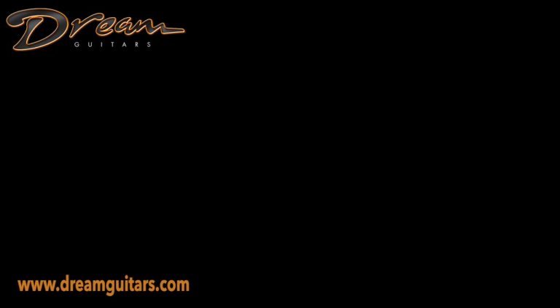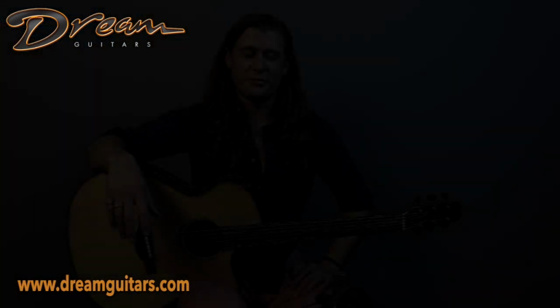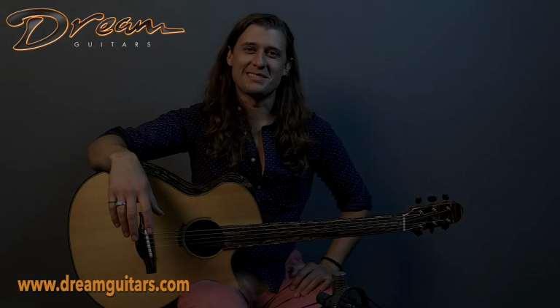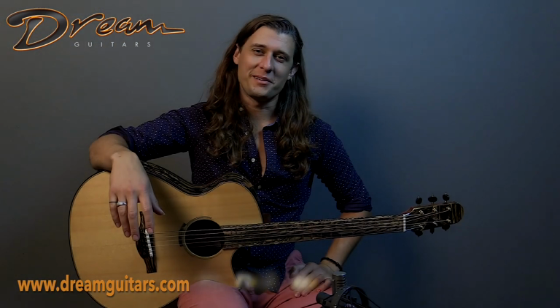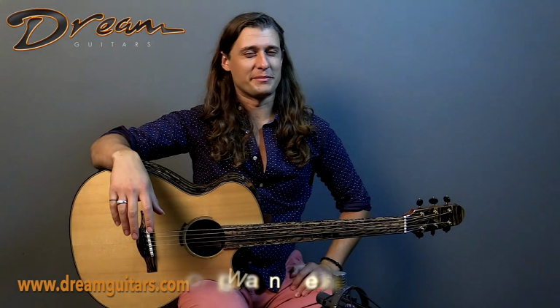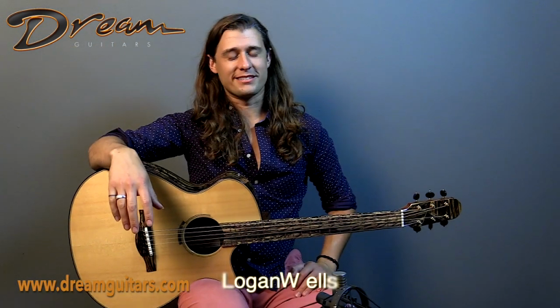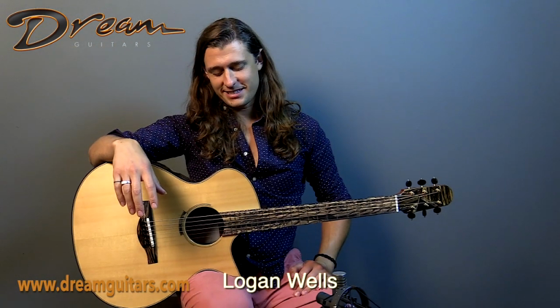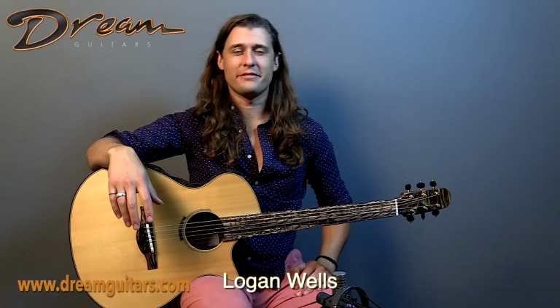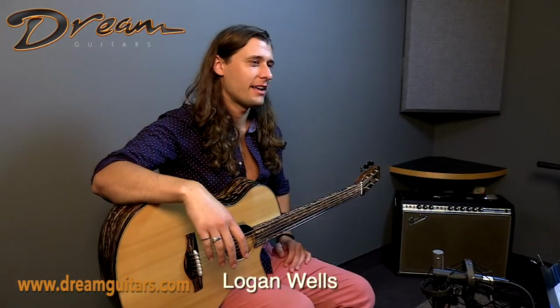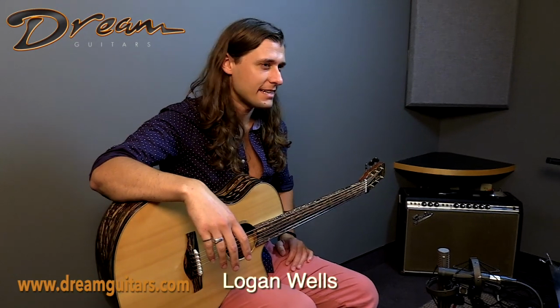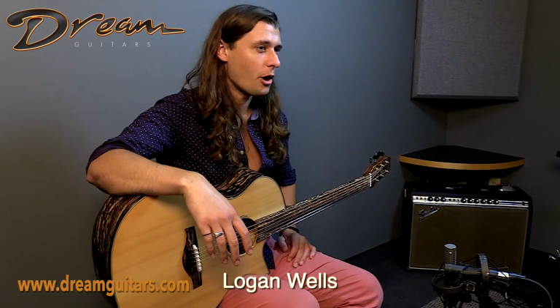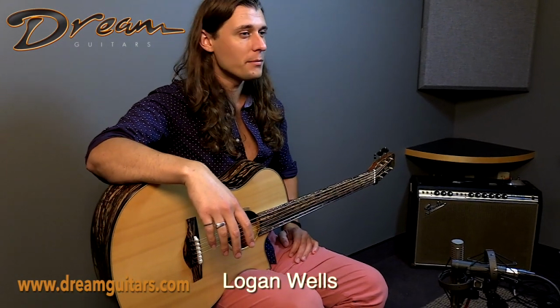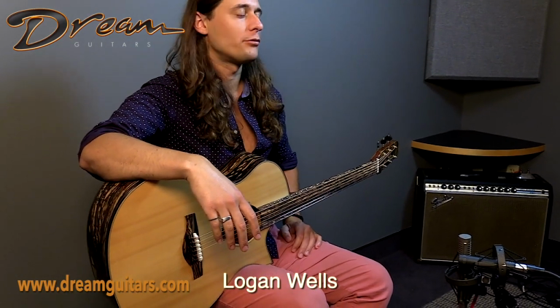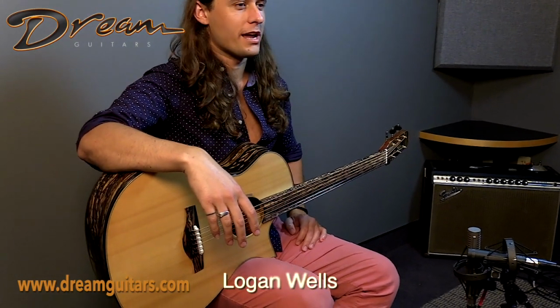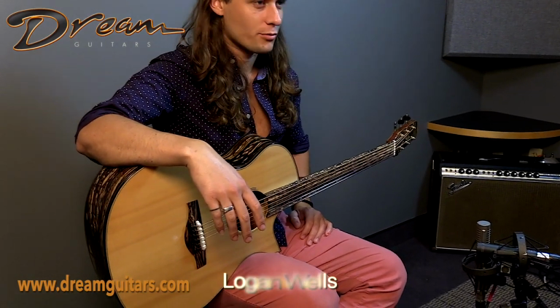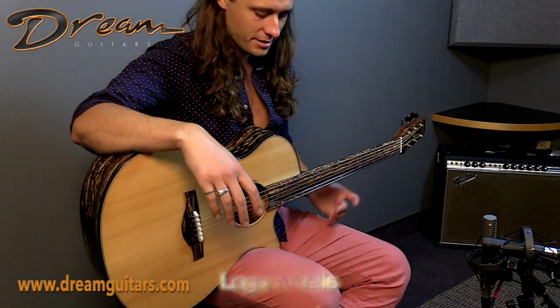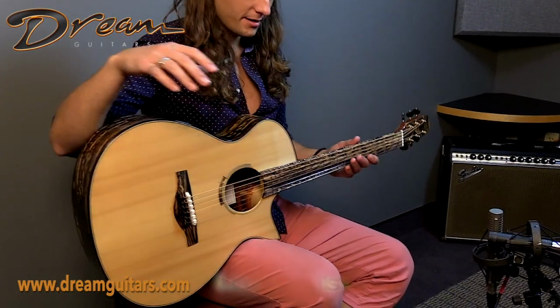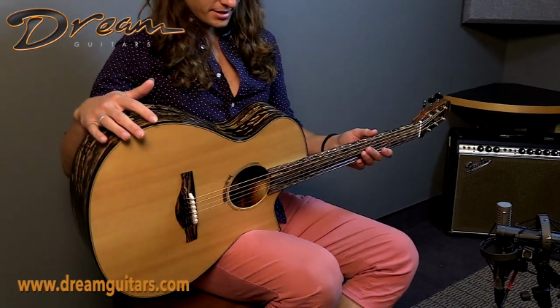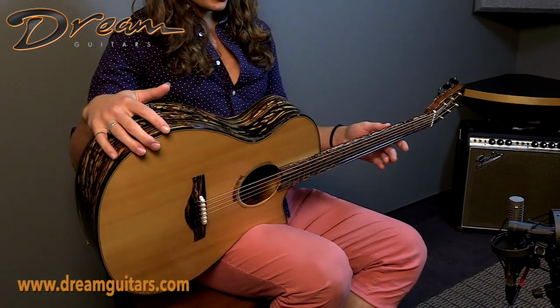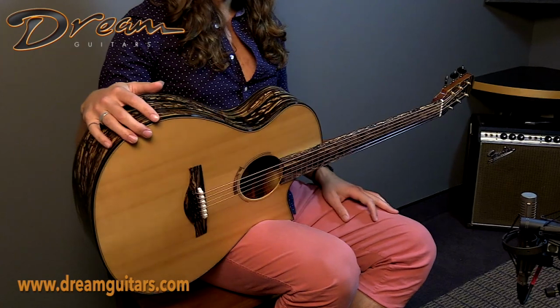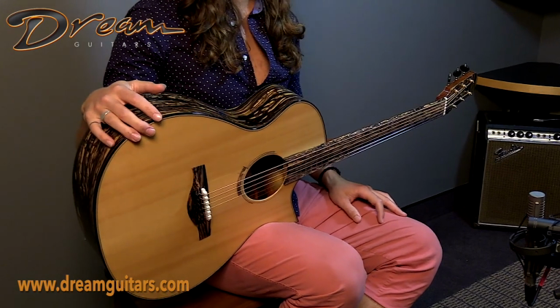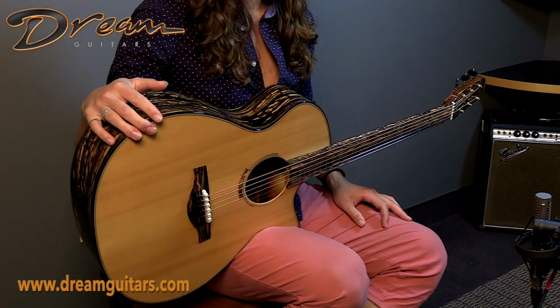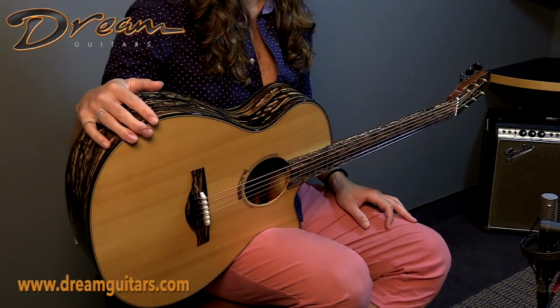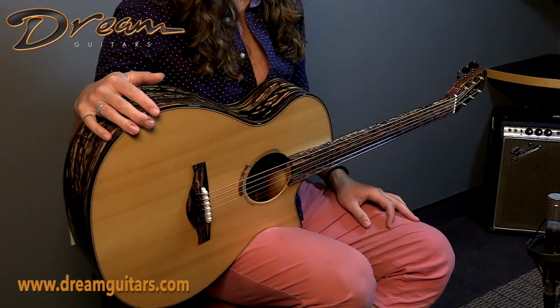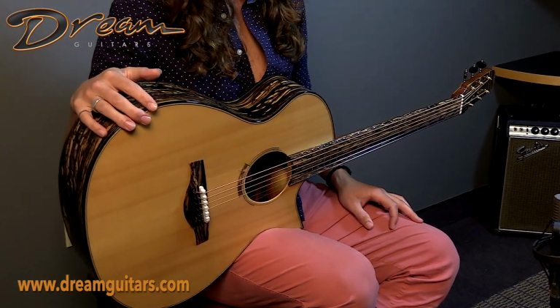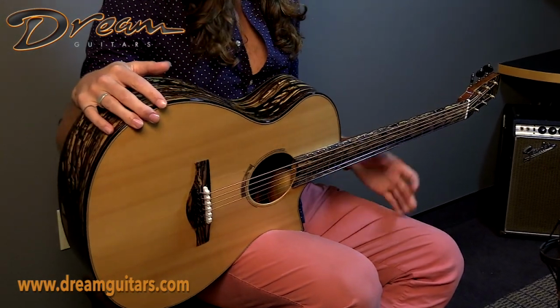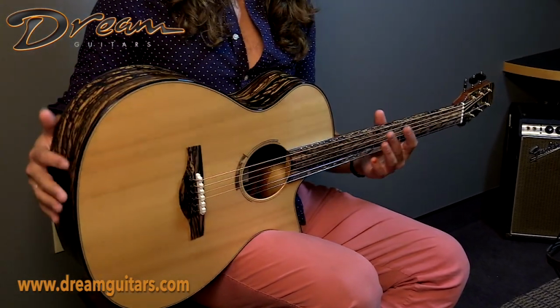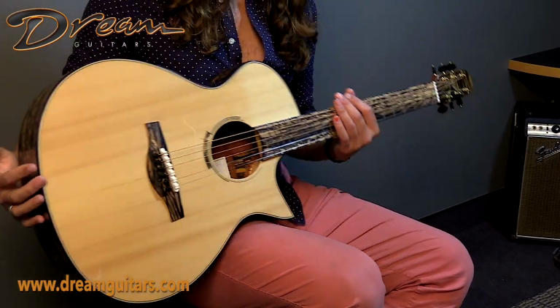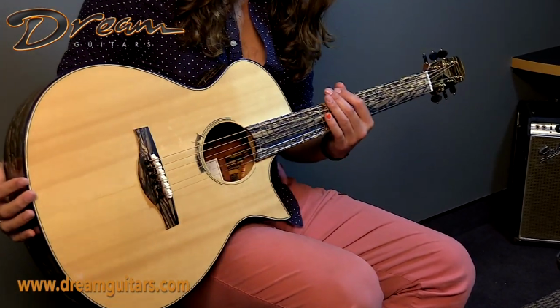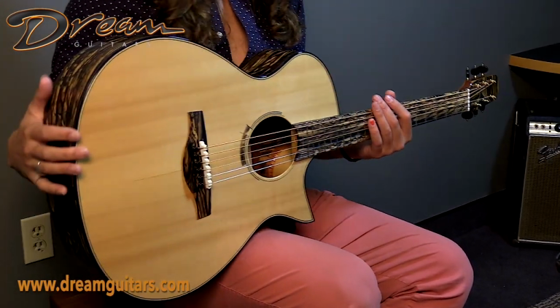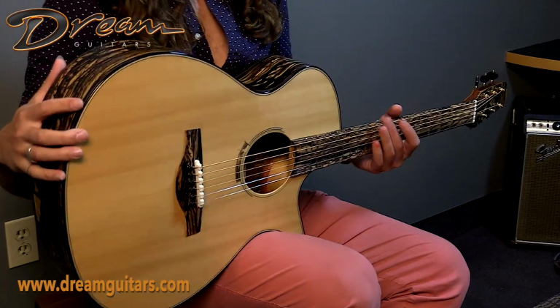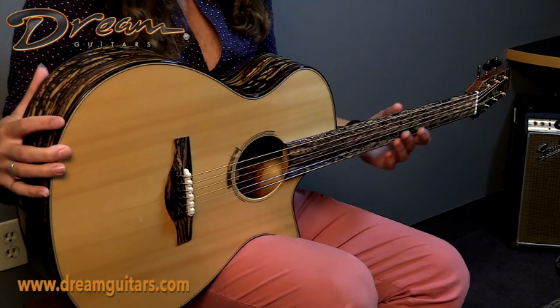Hey friends, this is Logan Wells with Dream Guitars, and here we have a 2018 OM model from Ray Kraut. This instrument is dressed to the nines with some very gorgeous tonewoods, and has some European spruce on top as well.